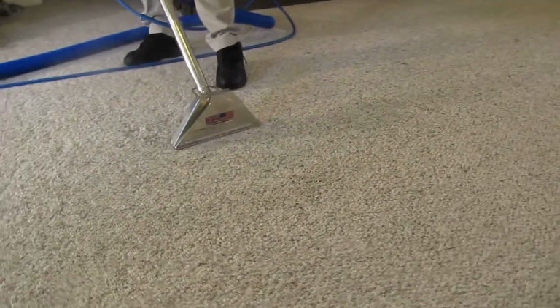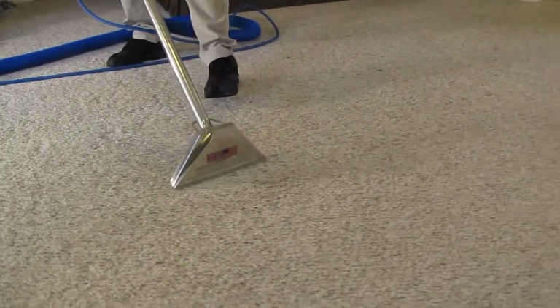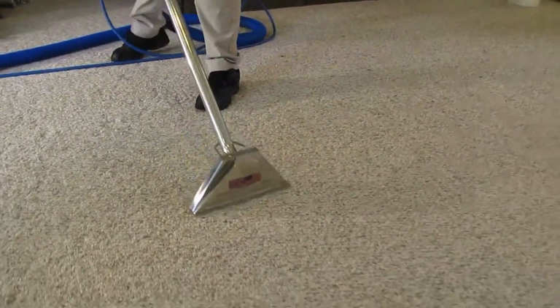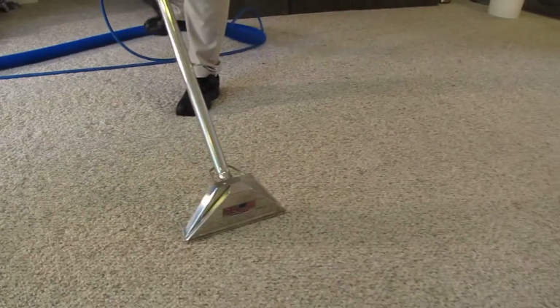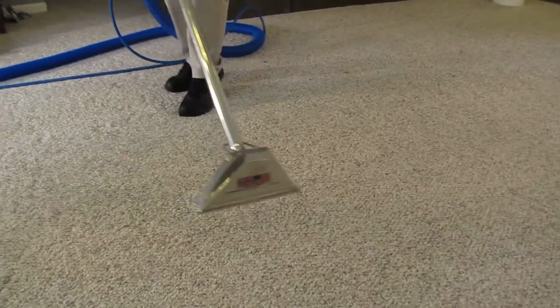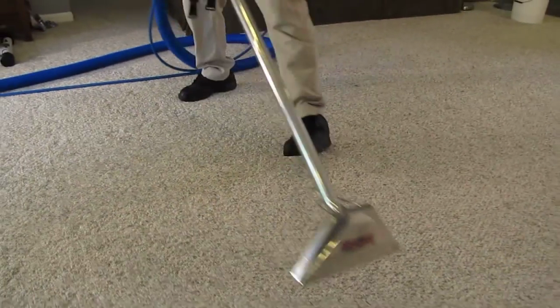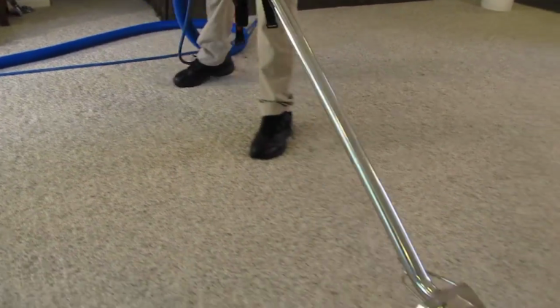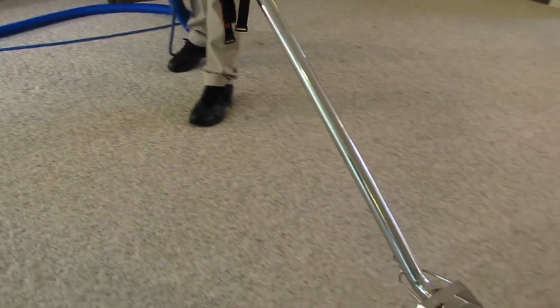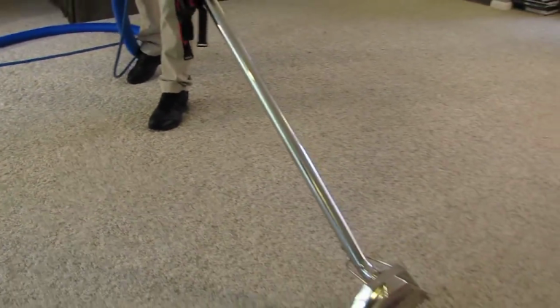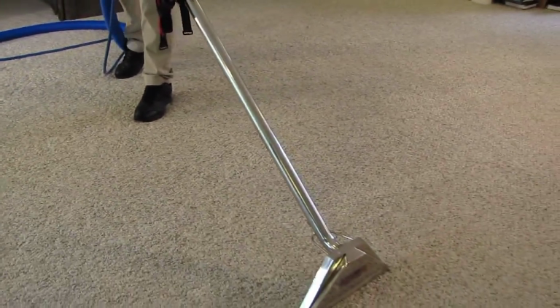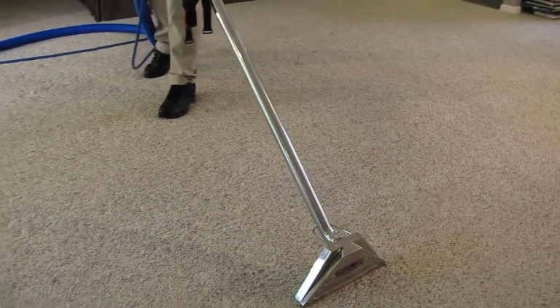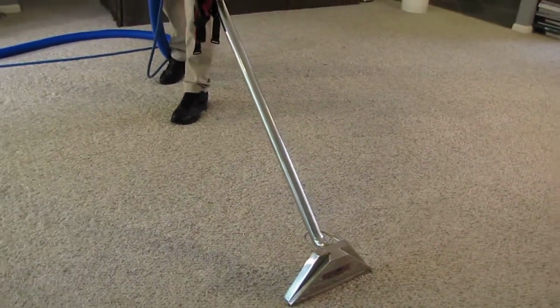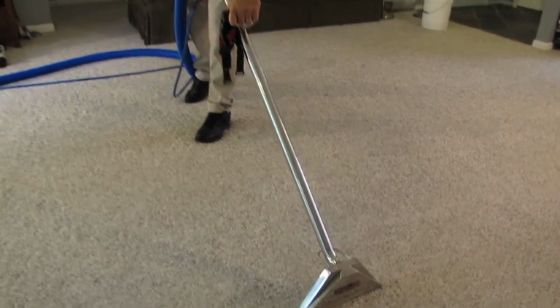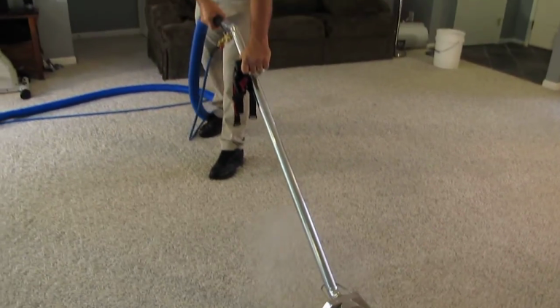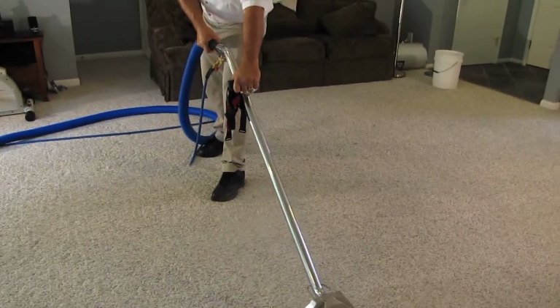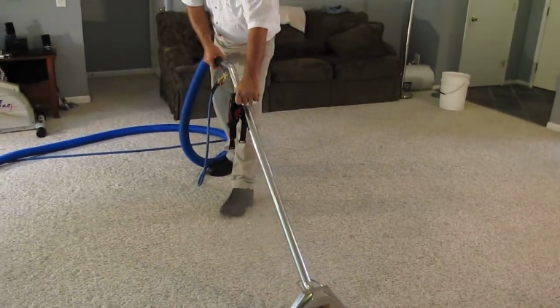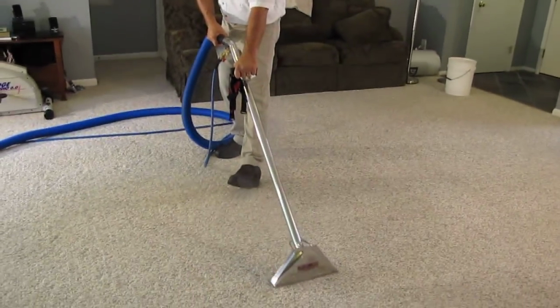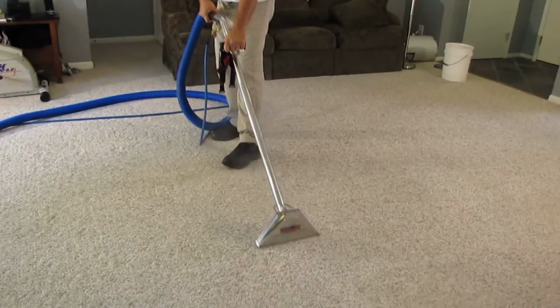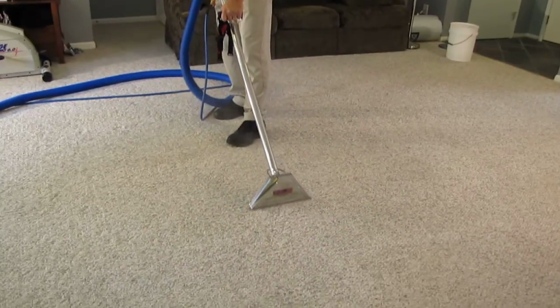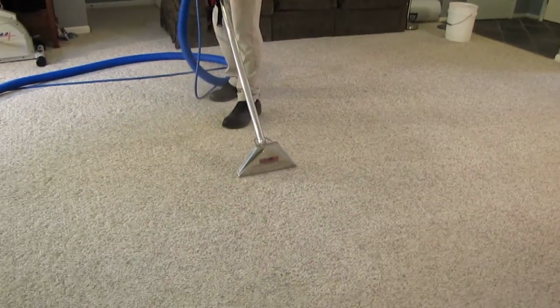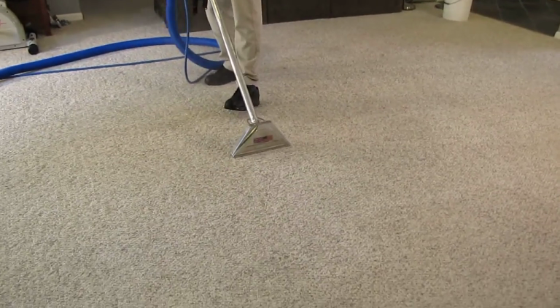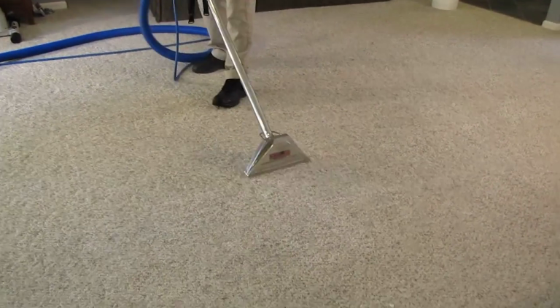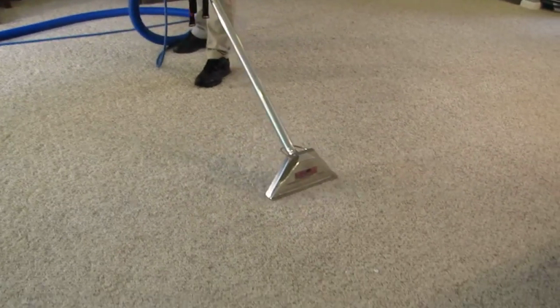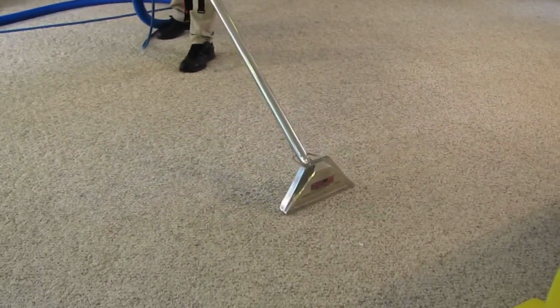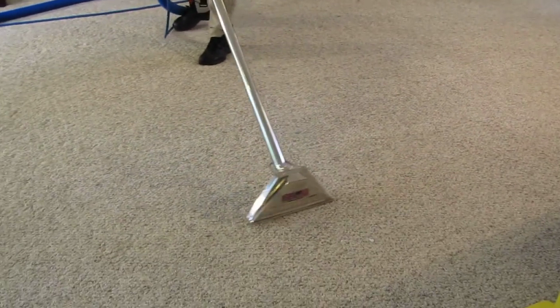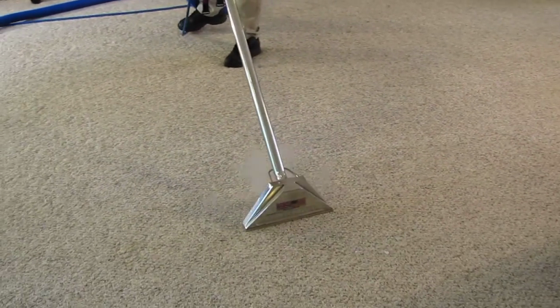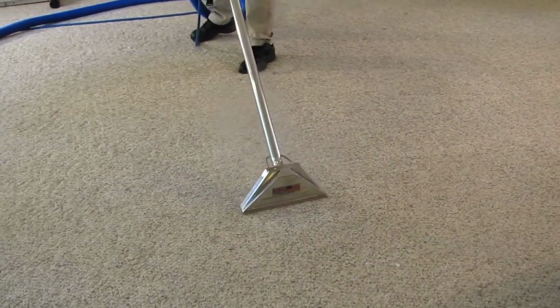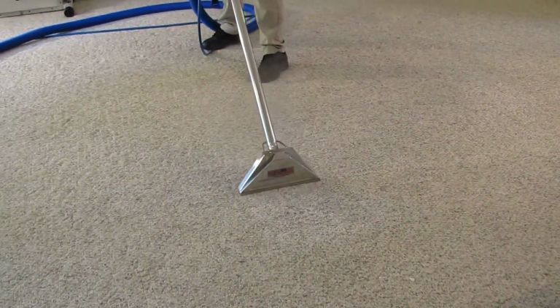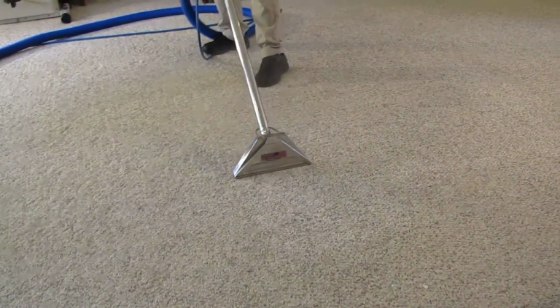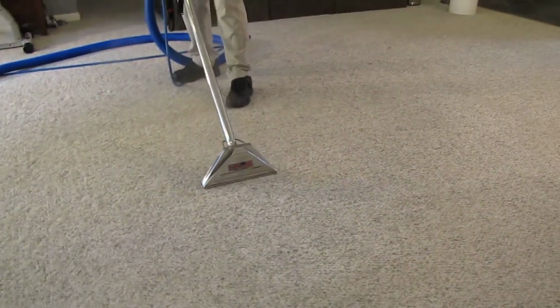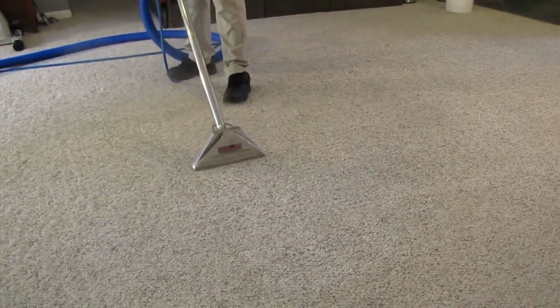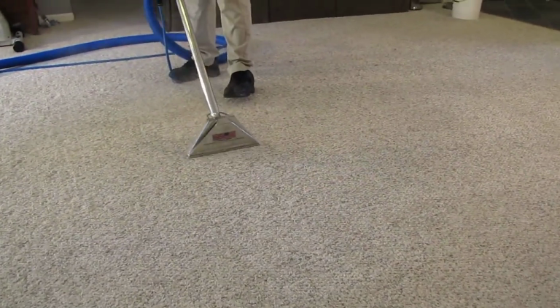How long do you think it will take the carpet to dry, Jim? Two or three hours at most, maybe less. Wow, with all that you're putting down? Yes, sir.